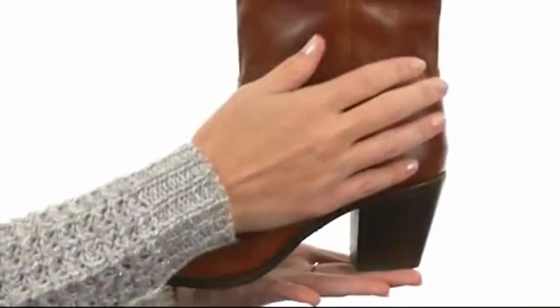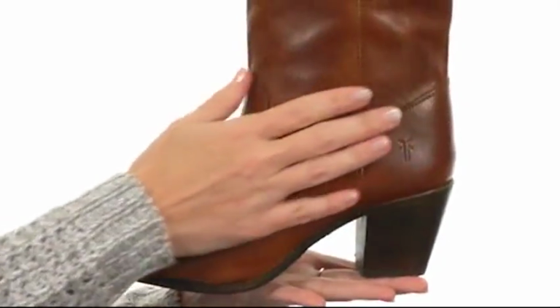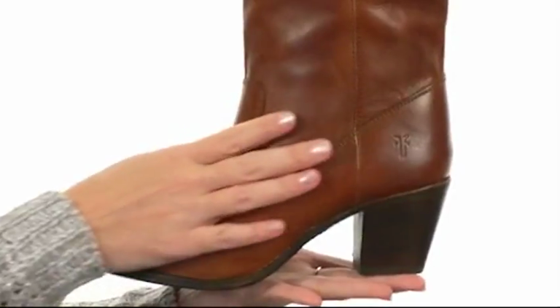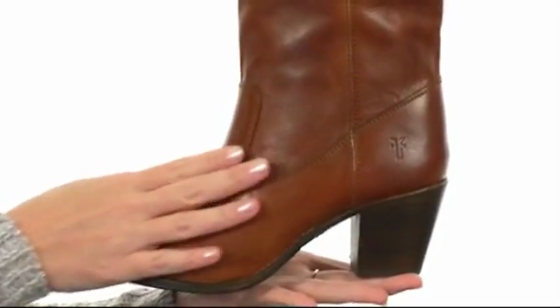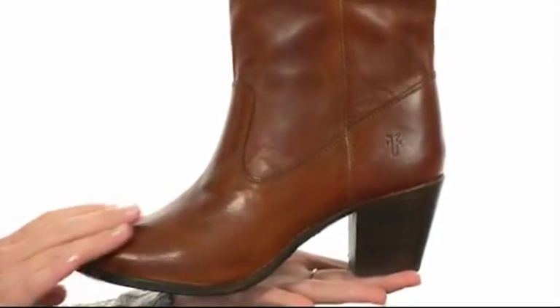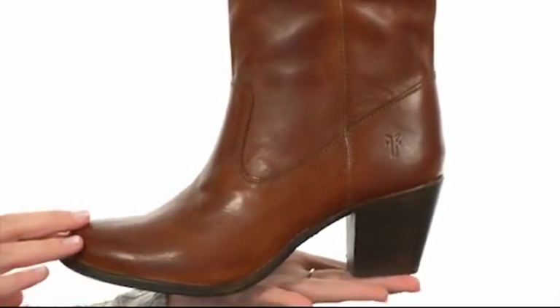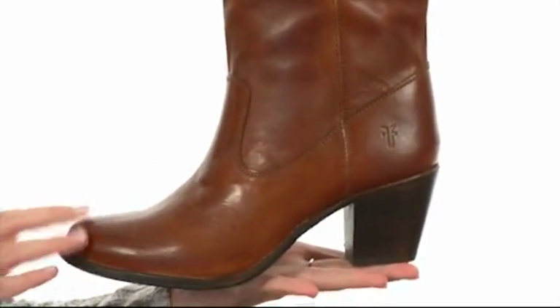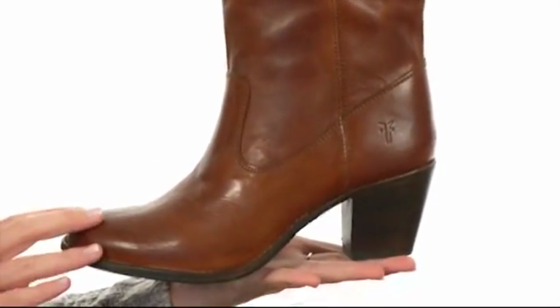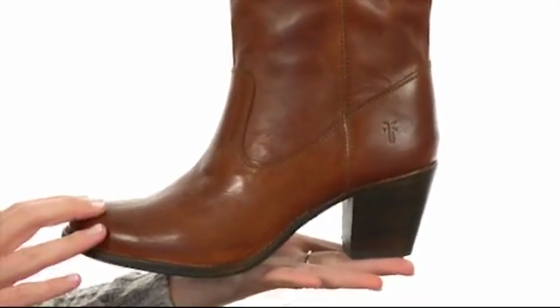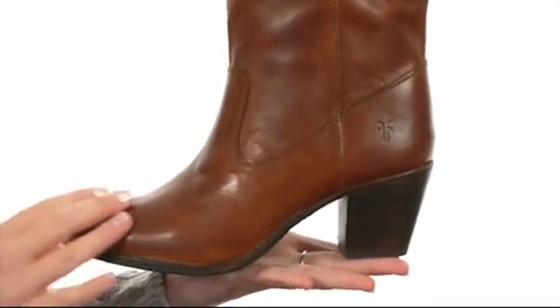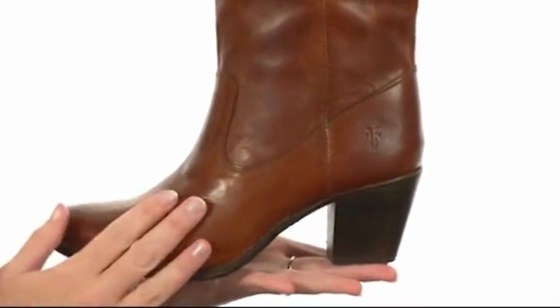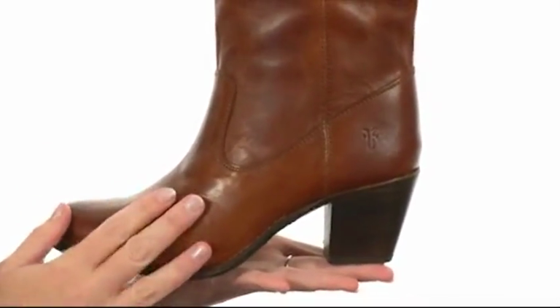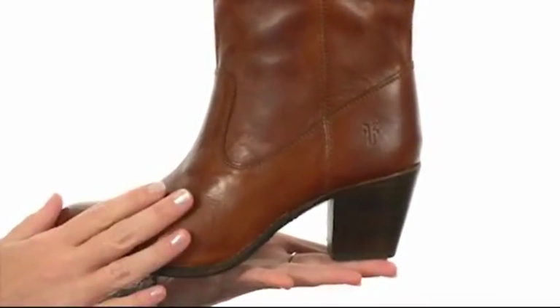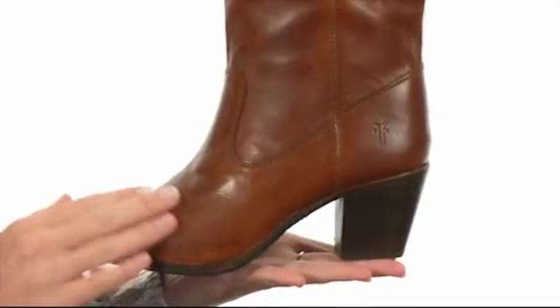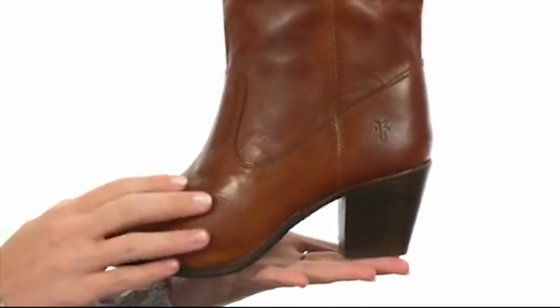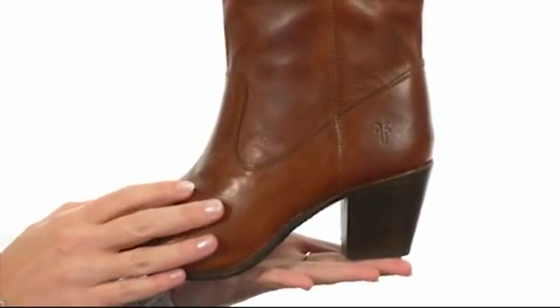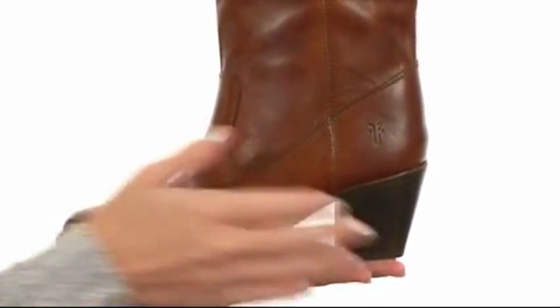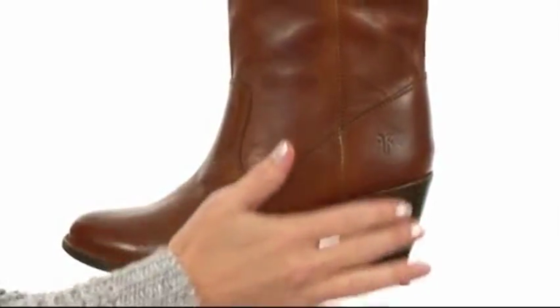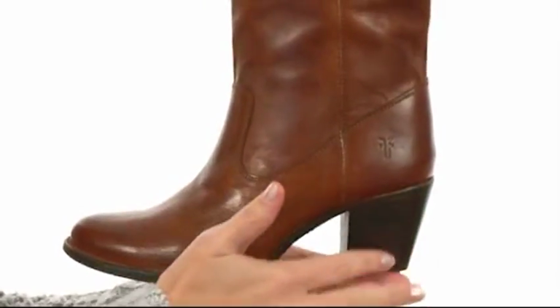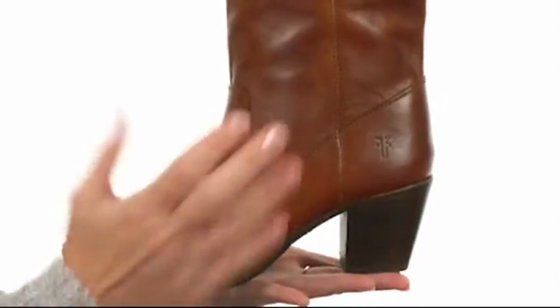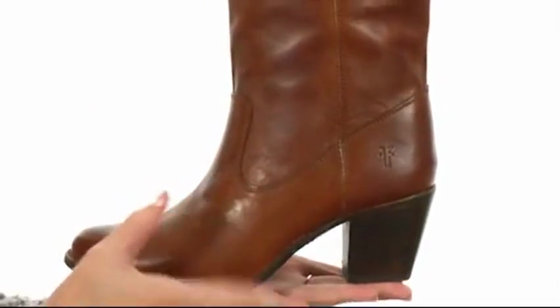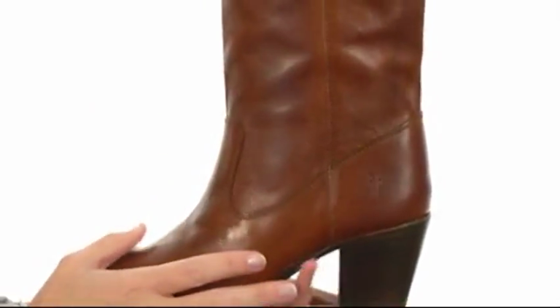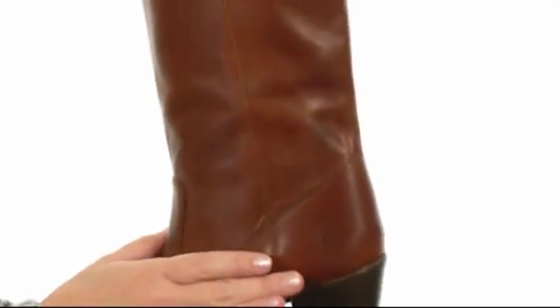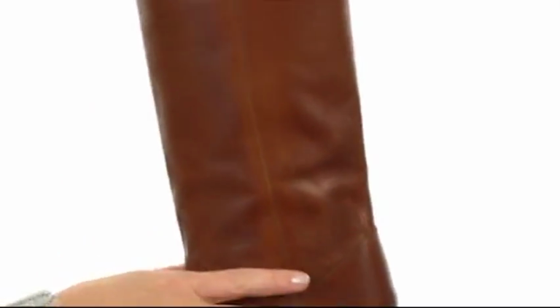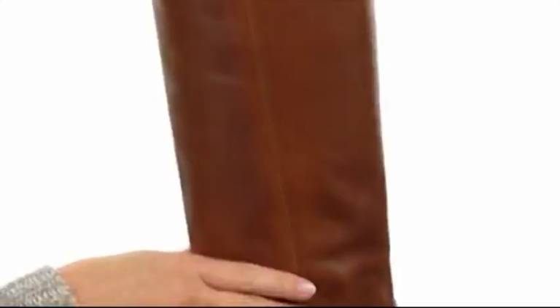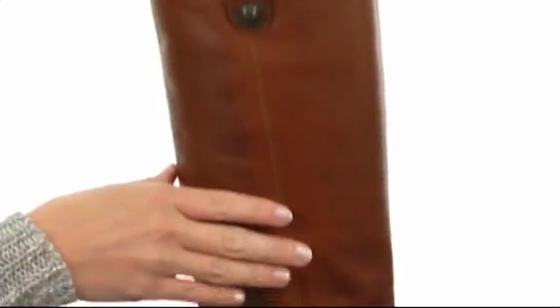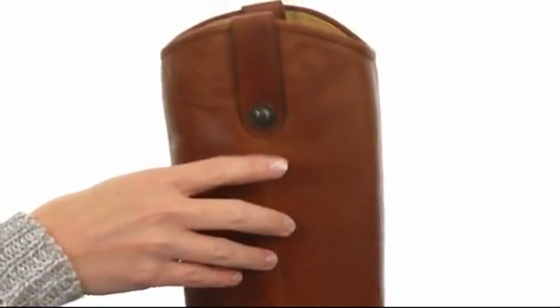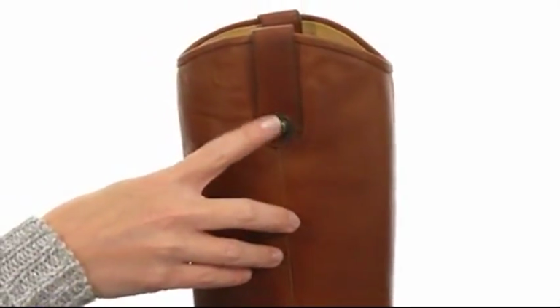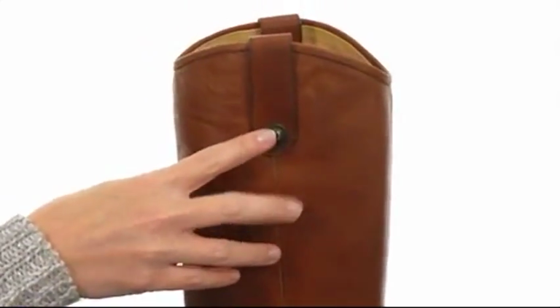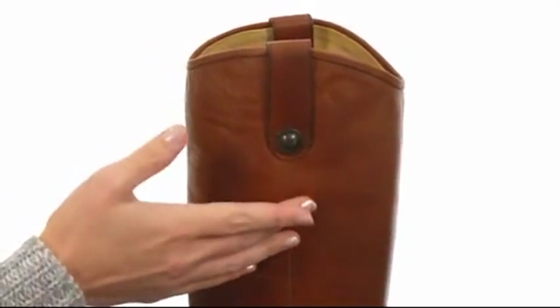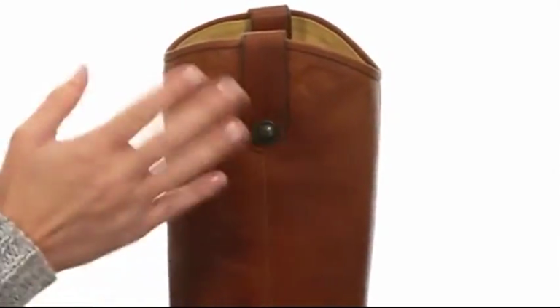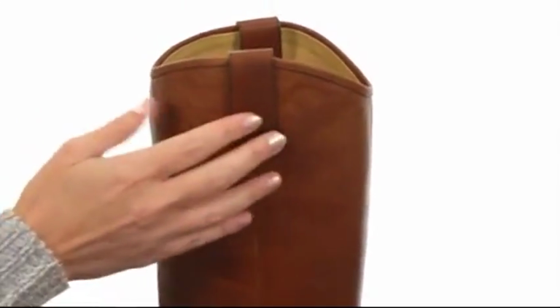This boot has a wonderful silhouette that's constructed with super soft and rich genuine leather at the upper. The stacked heel will help your legs look a million miles long, and the beautiful finish at the top with the buttons helps give it some added fun.